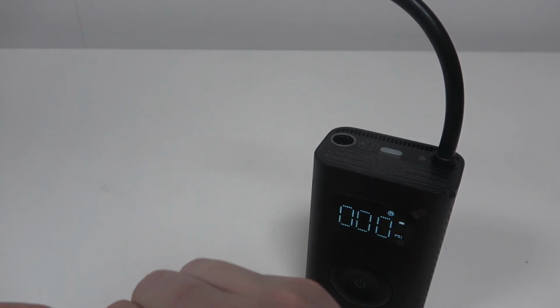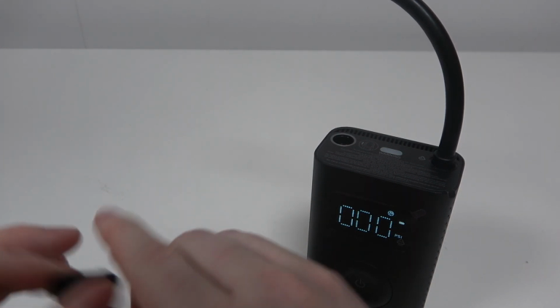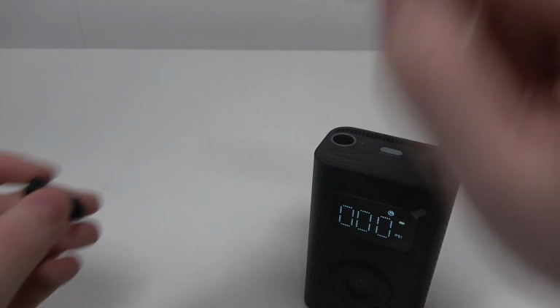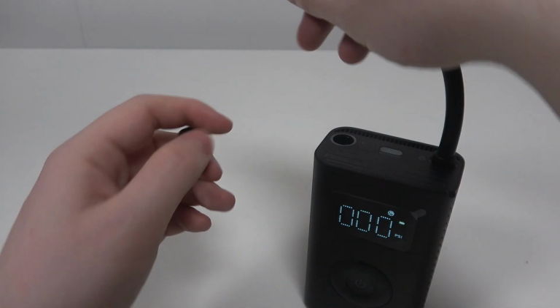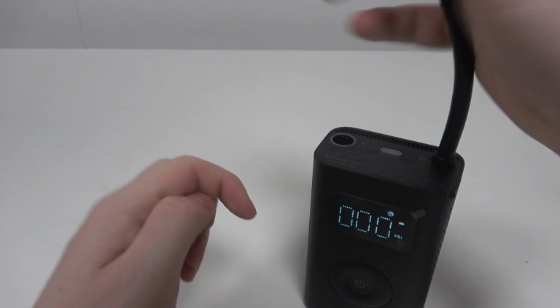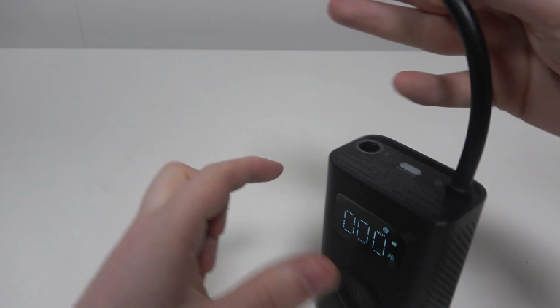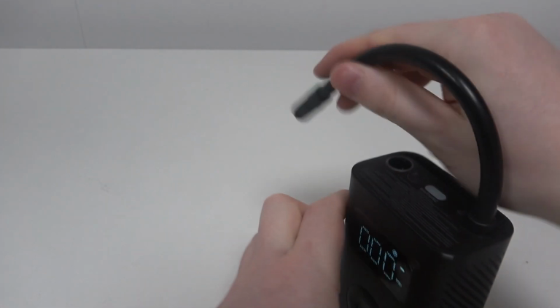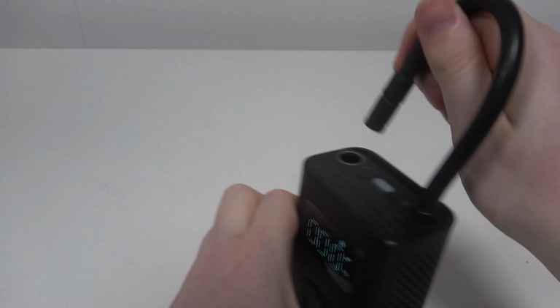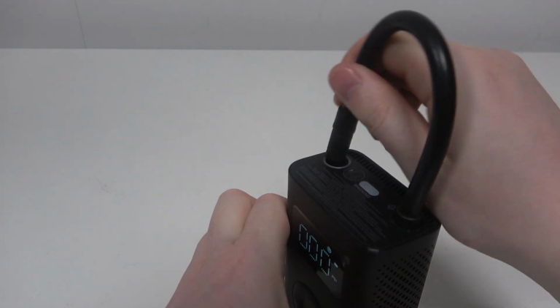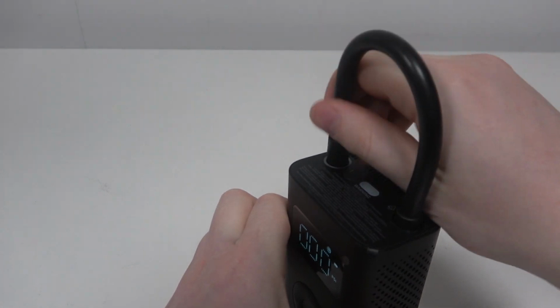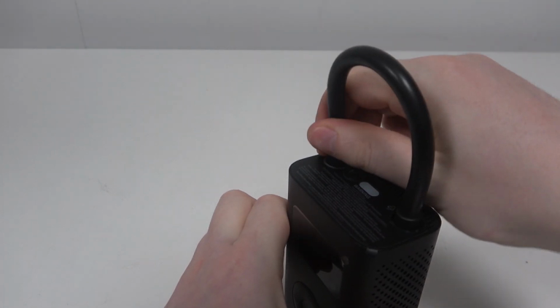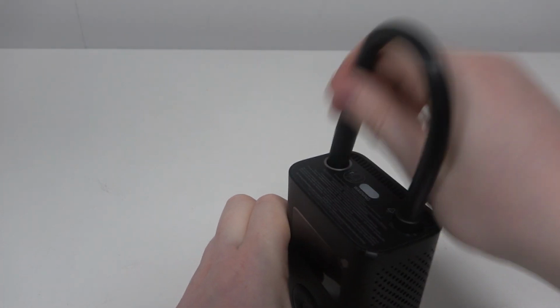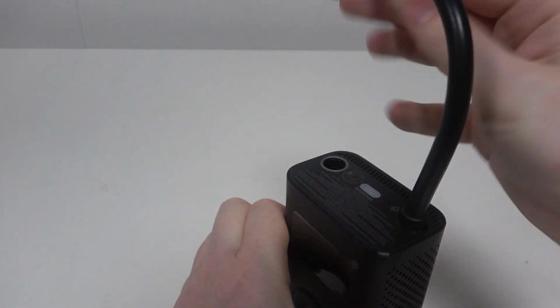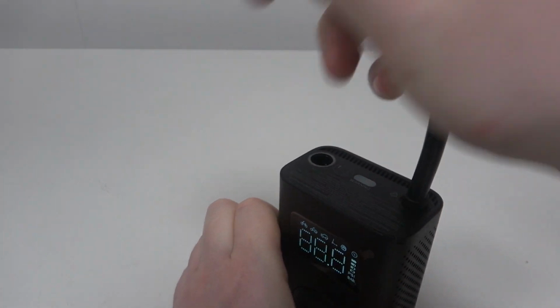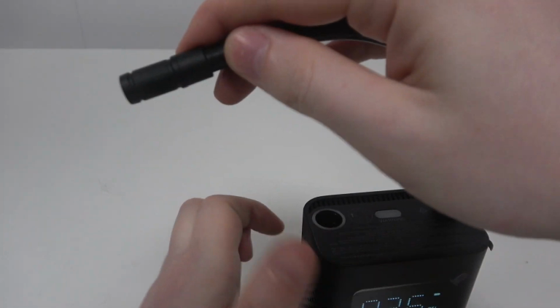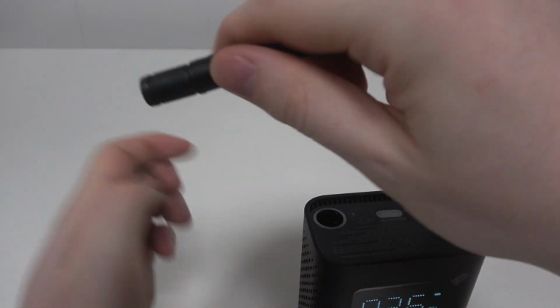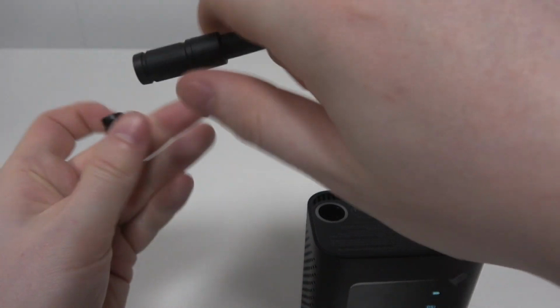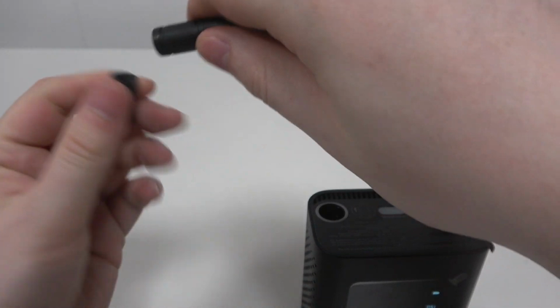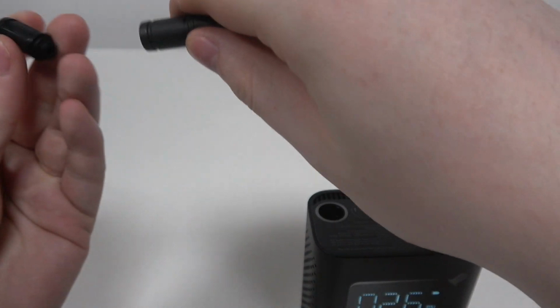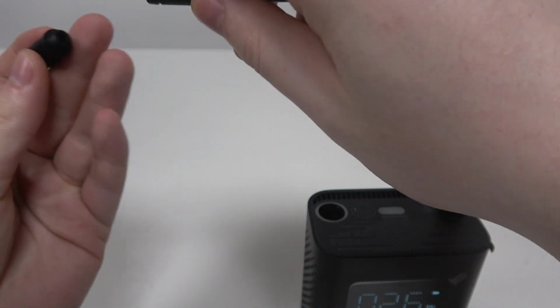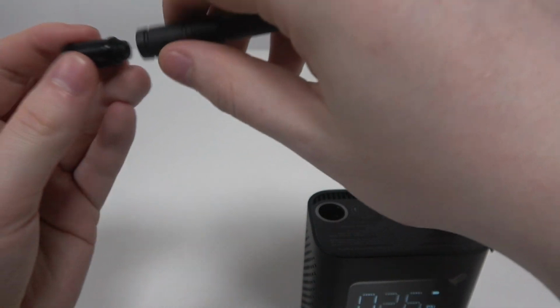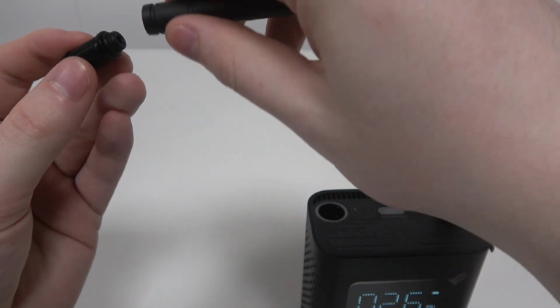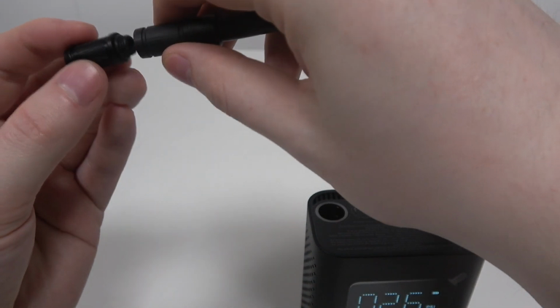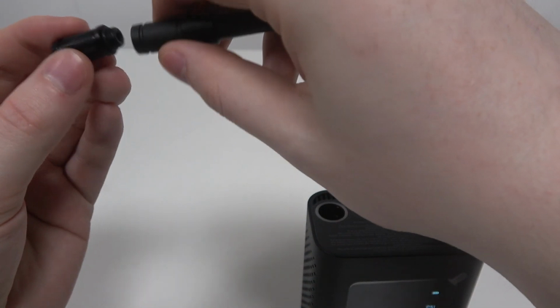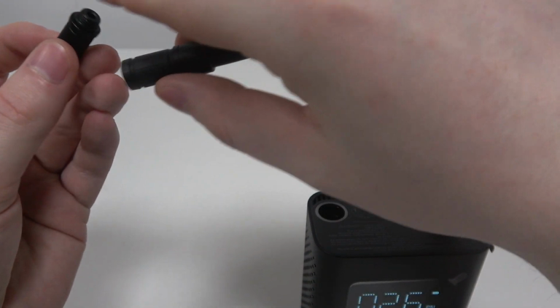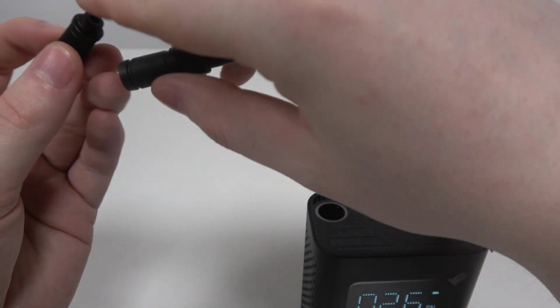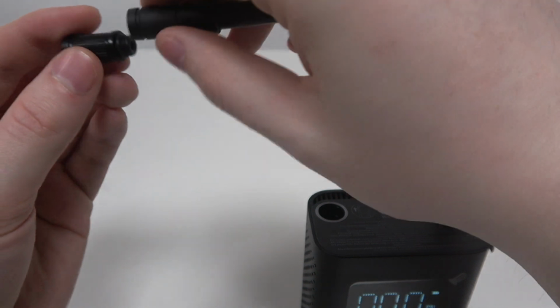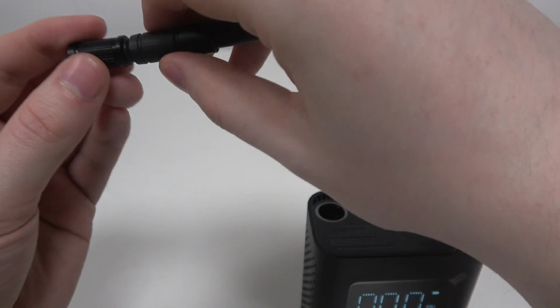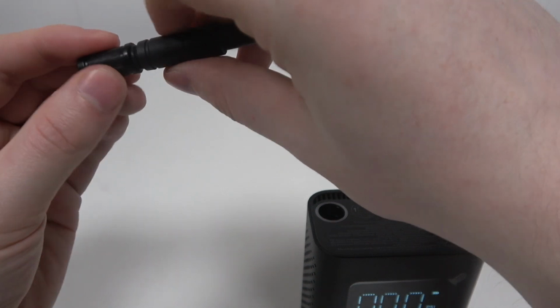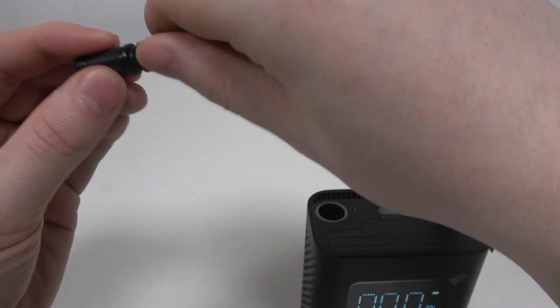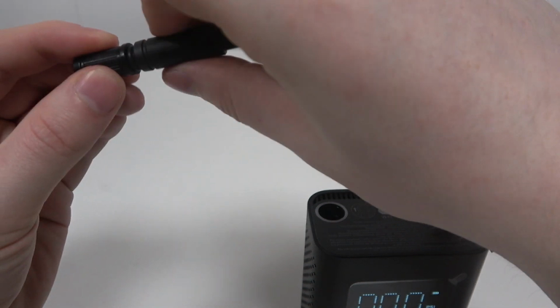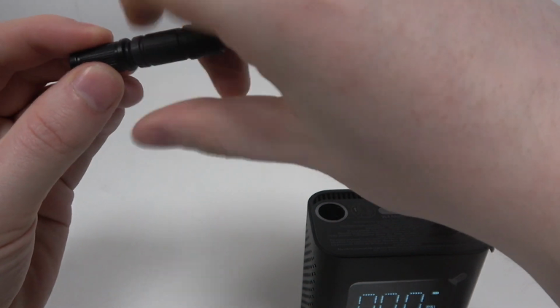You'll need to release the wire right here and start to screw it in on the screw side, like so.